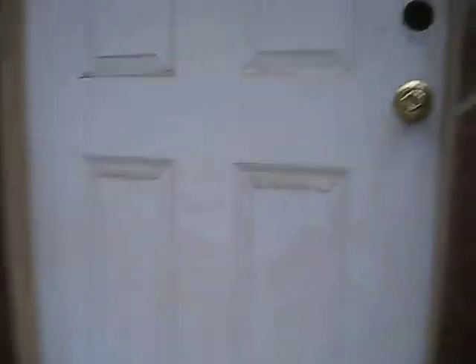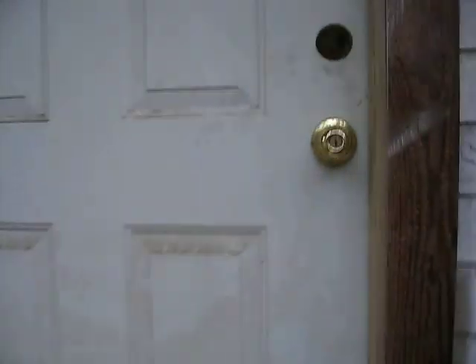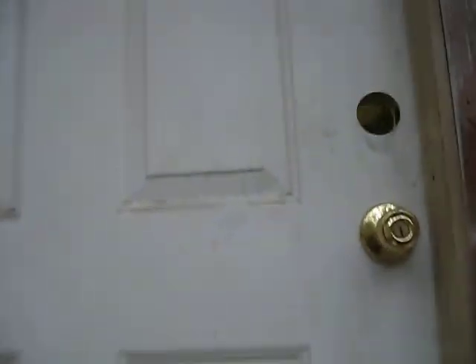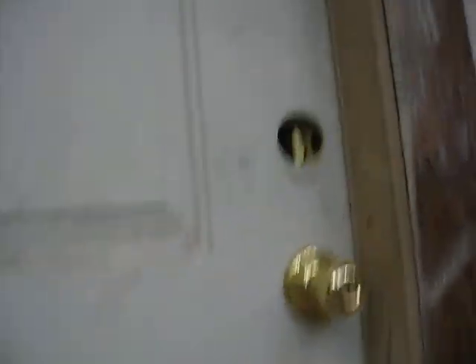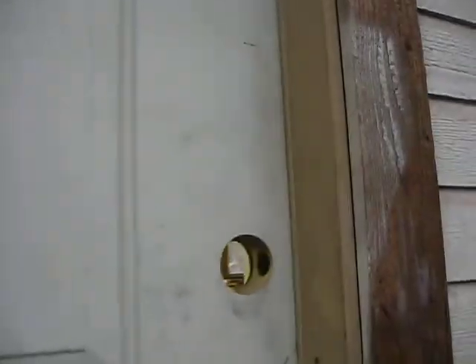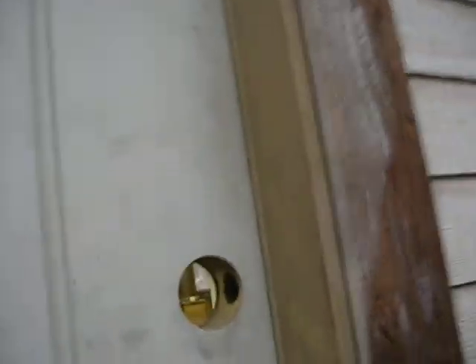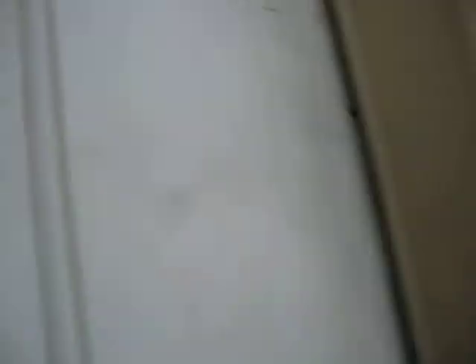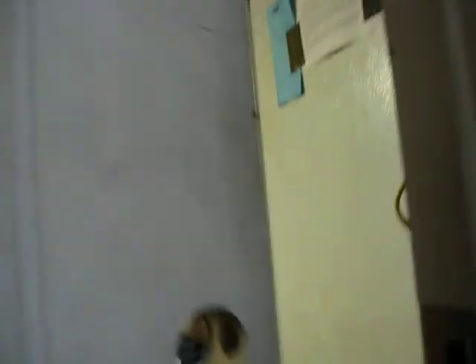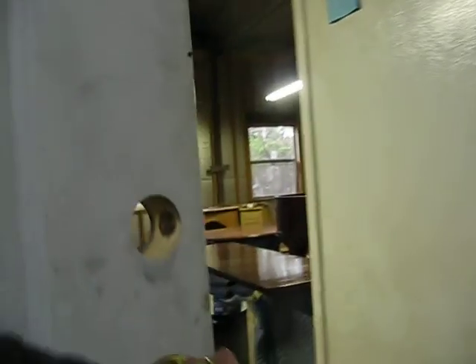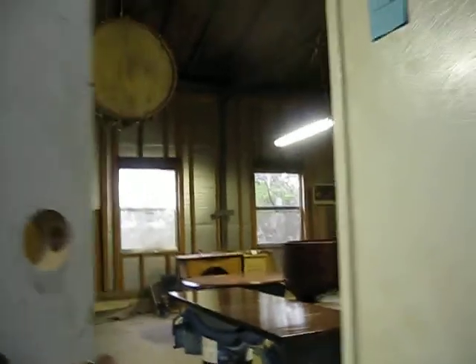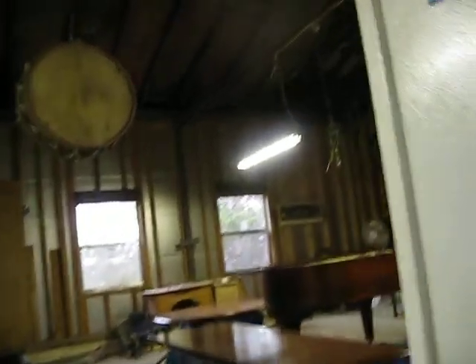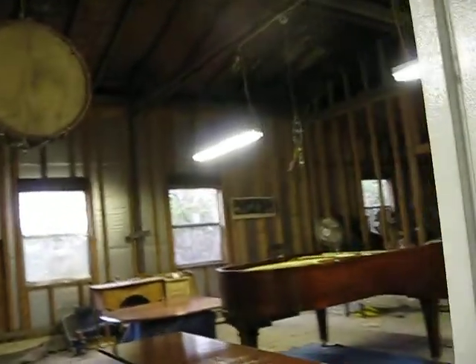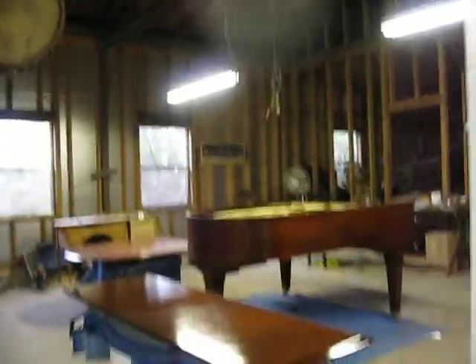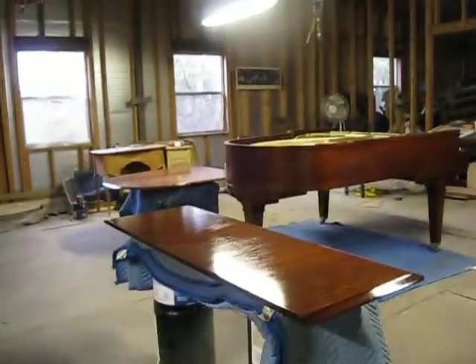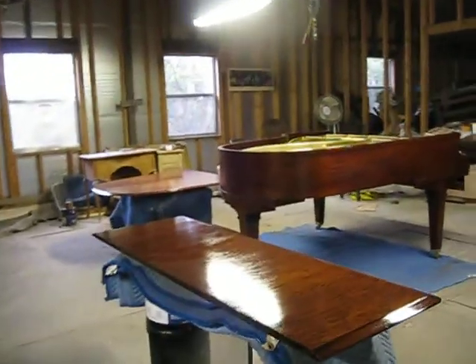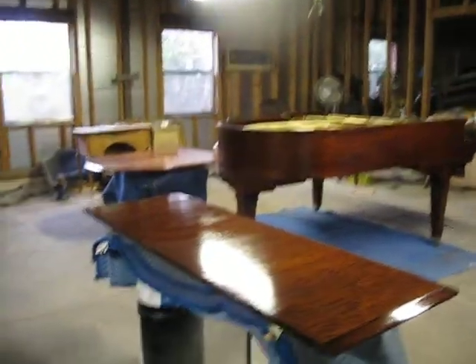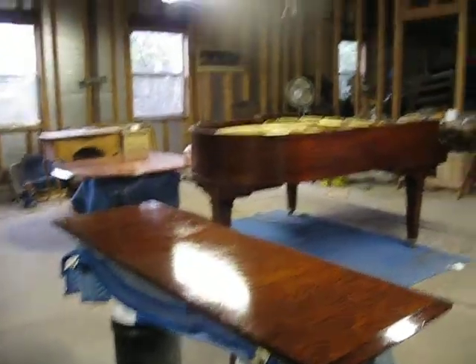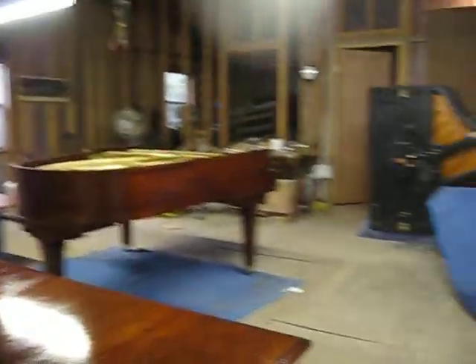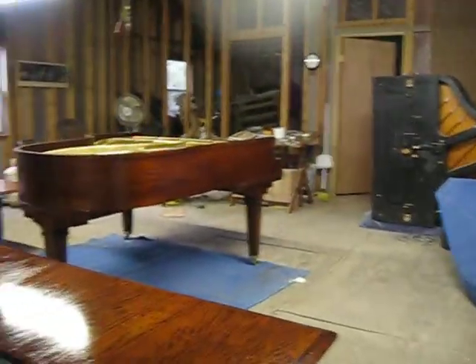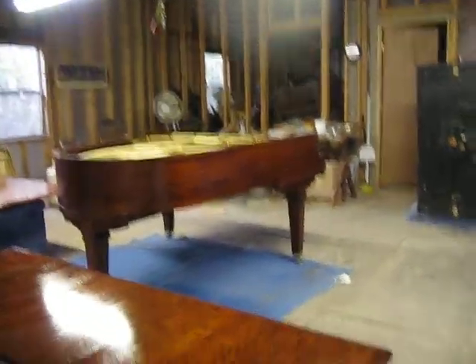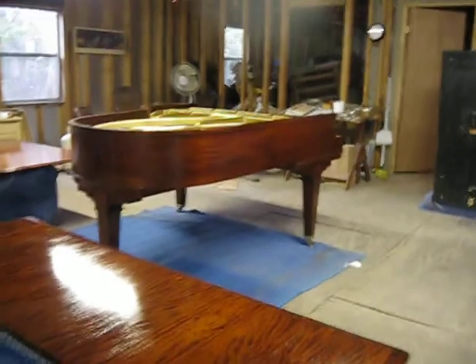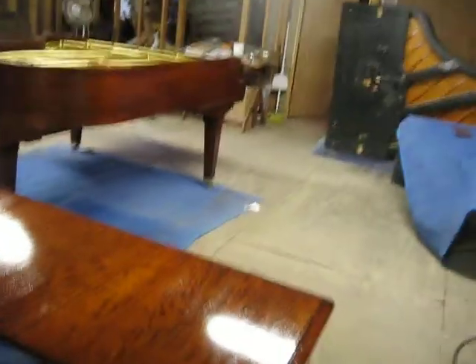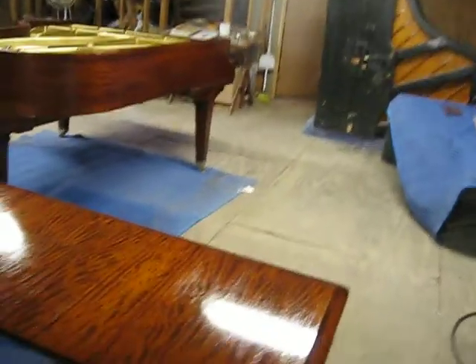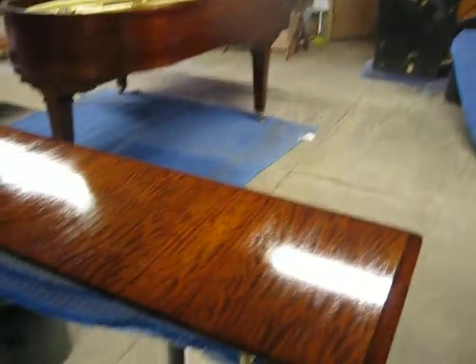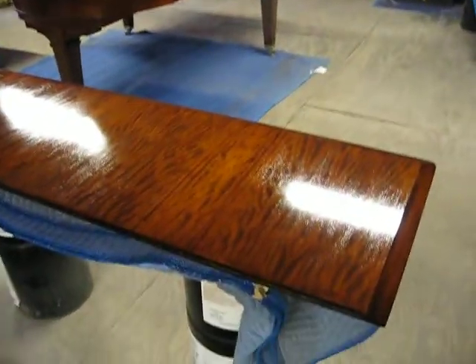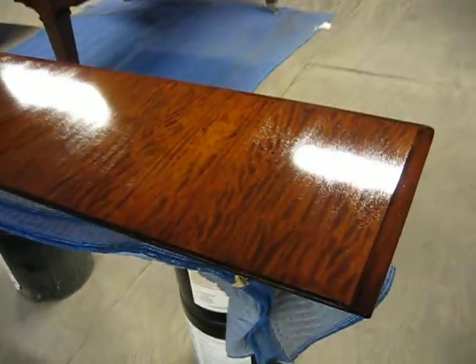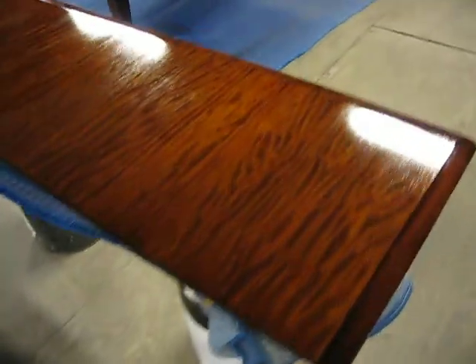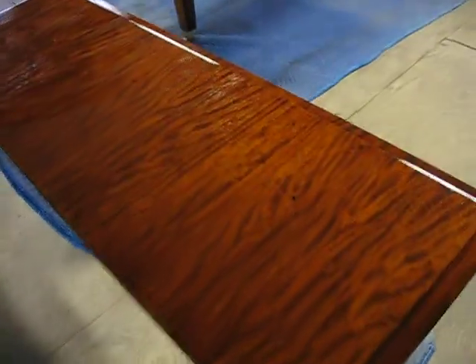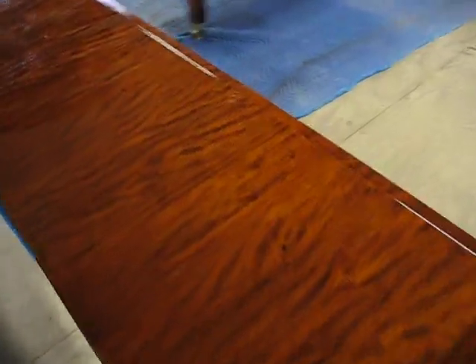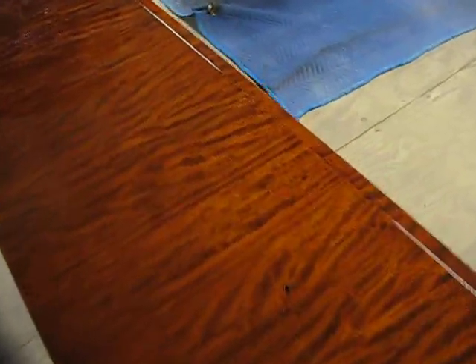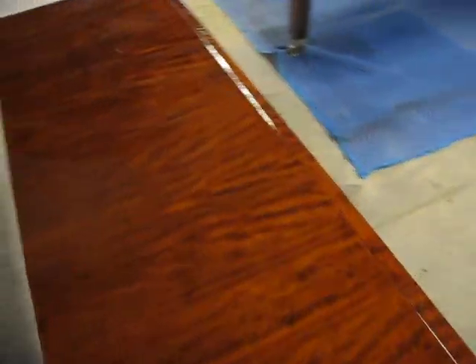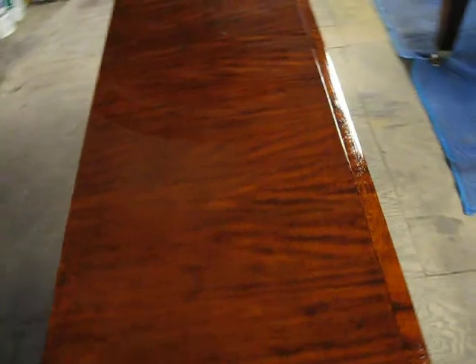Here we are coming up at Danny's, 9 in the morning. Oh, there's the pretty piano. Here's part of the lid. Hey Danny, I'm recording for Mr. and Ms. Sanders.